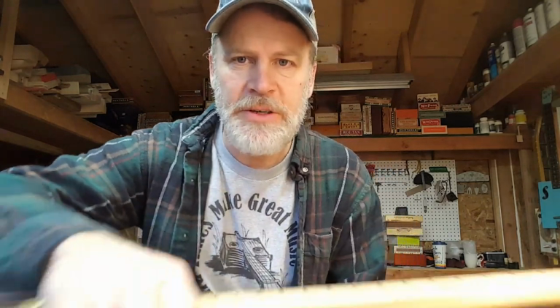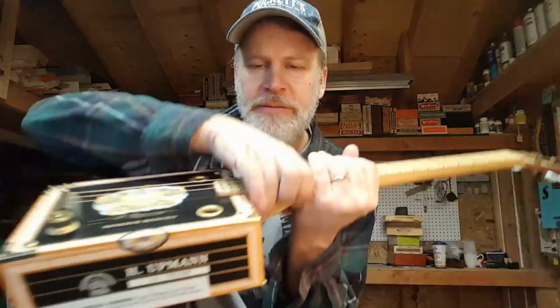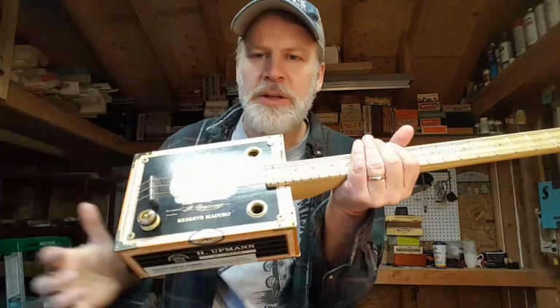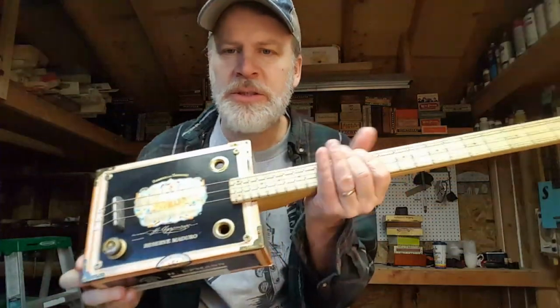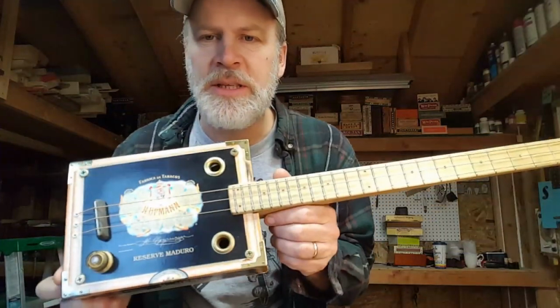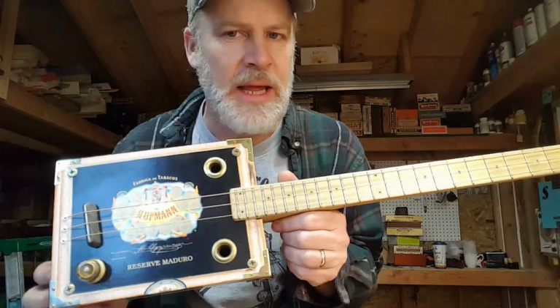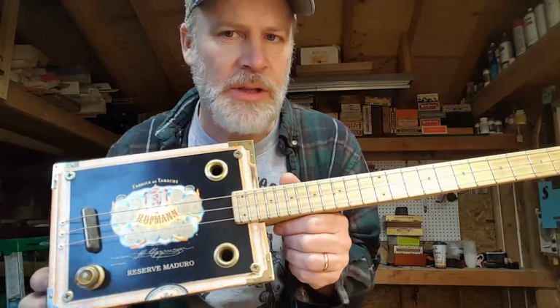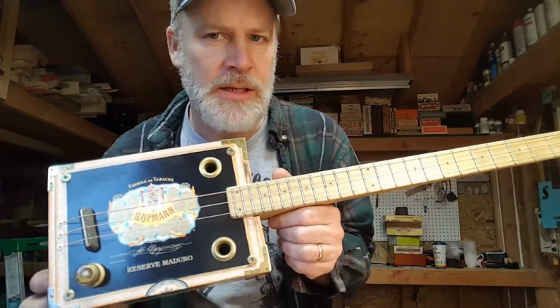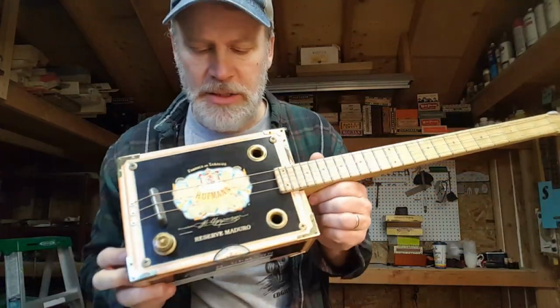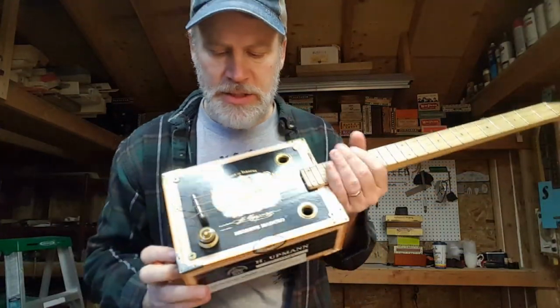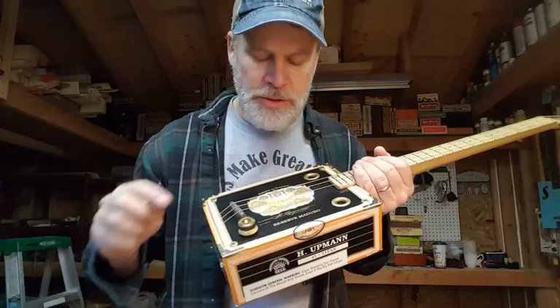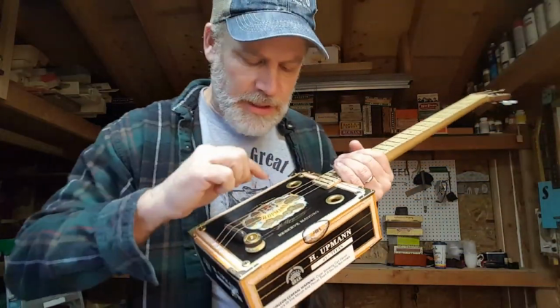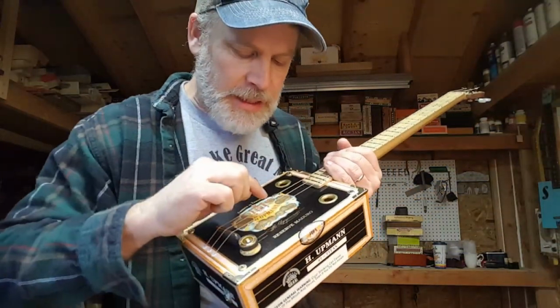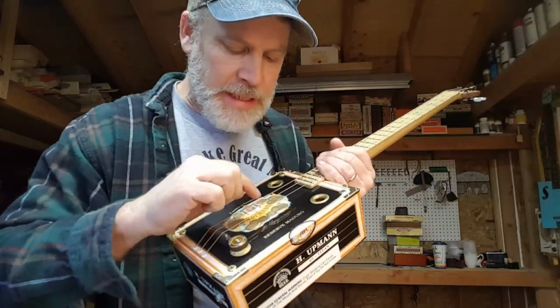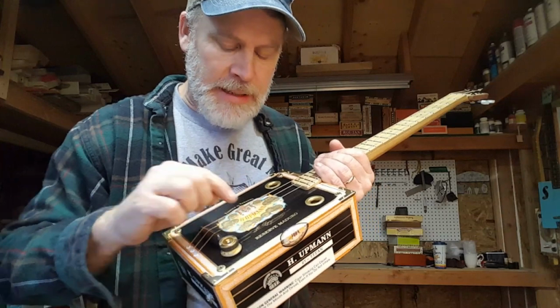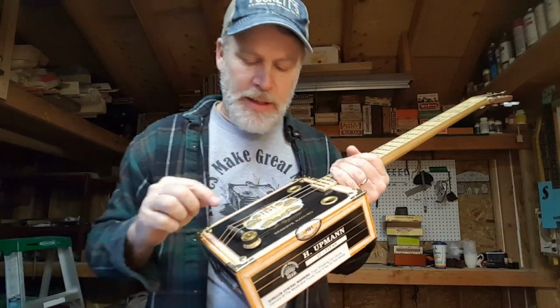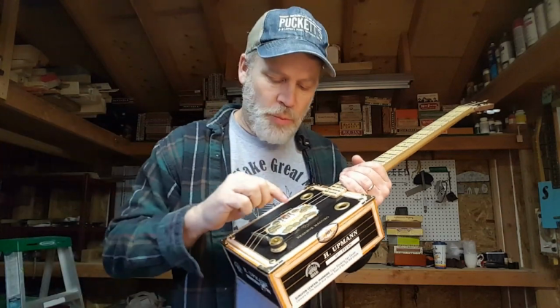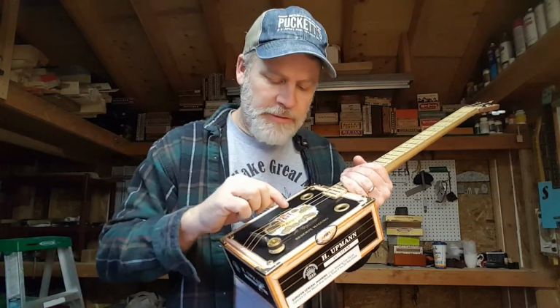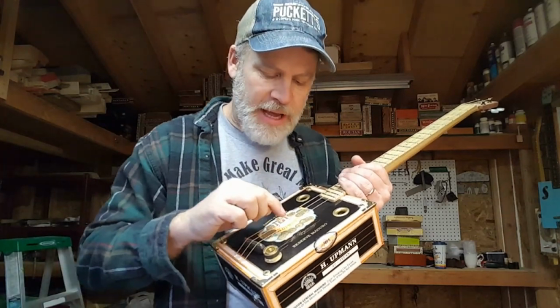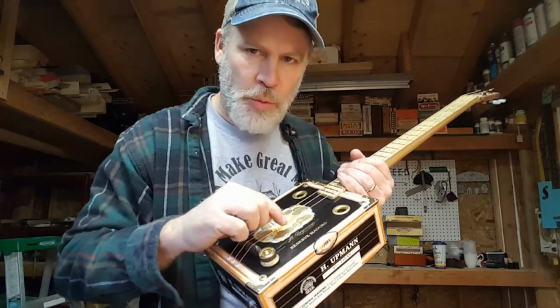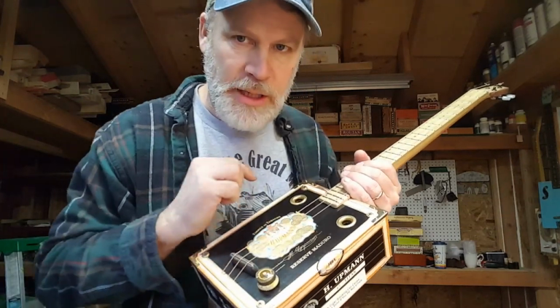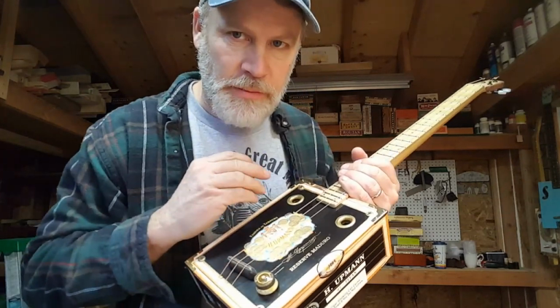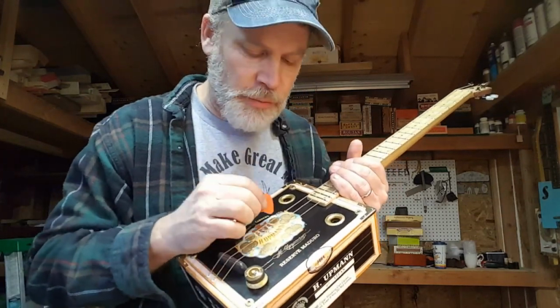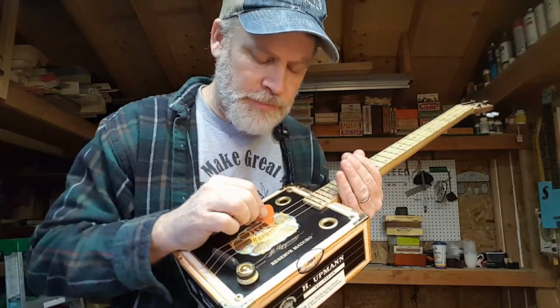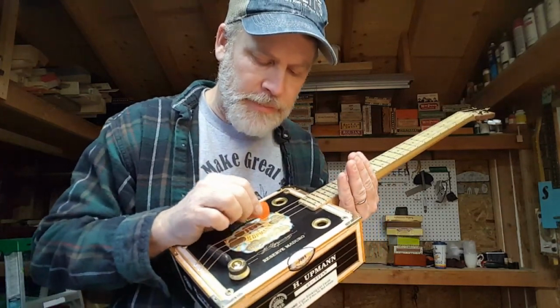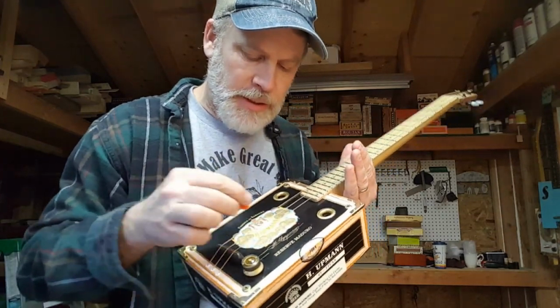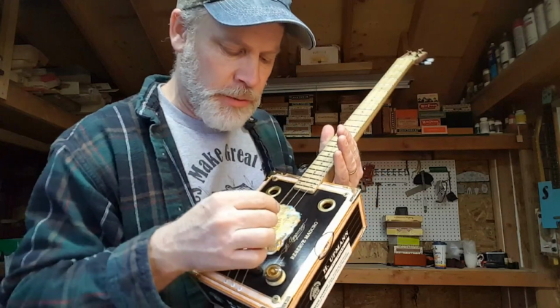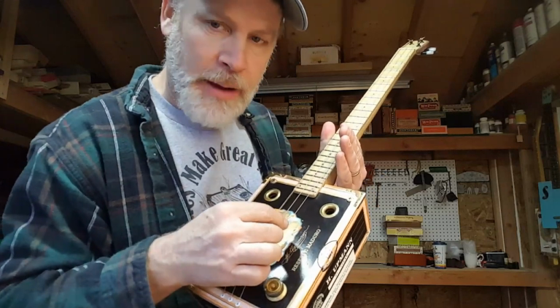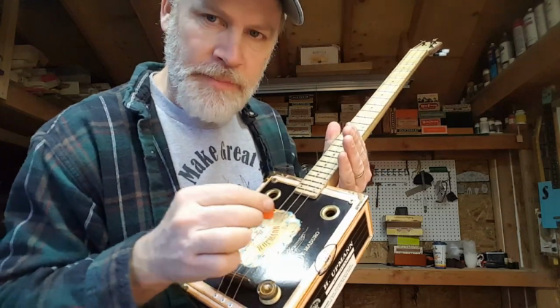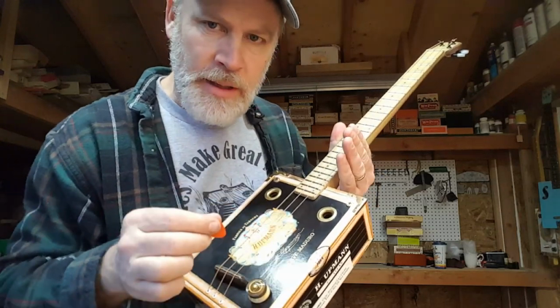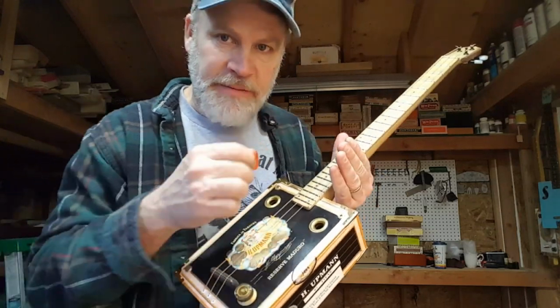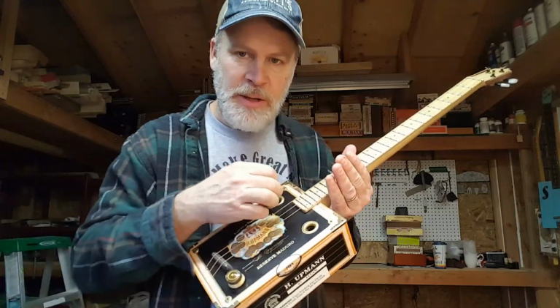First off, you can tune these things however you like. So this one is tuned E, B, E — and that's a 1-5-1 interval. I have a root on the bottom, a root on the top, and the fifth in the middle.